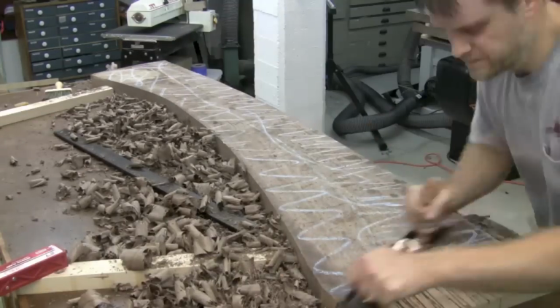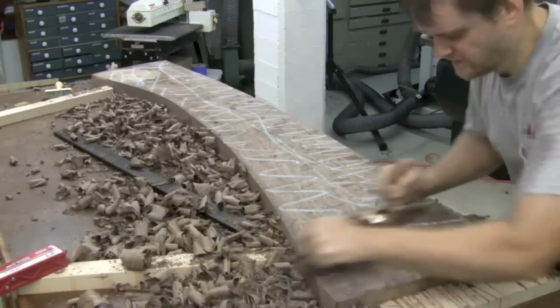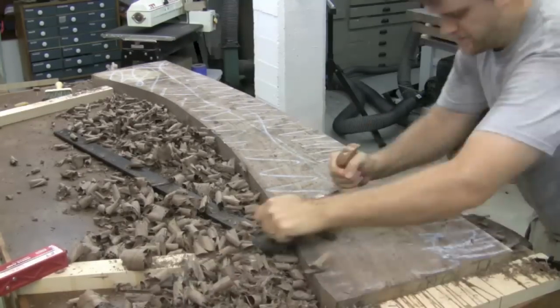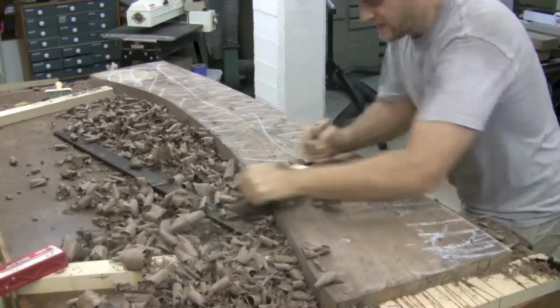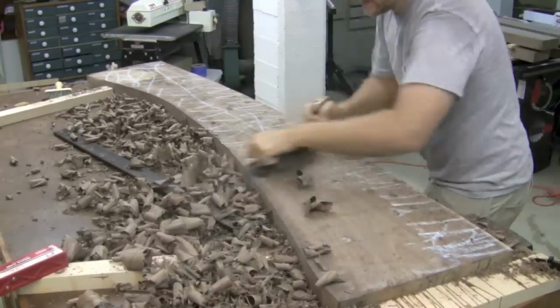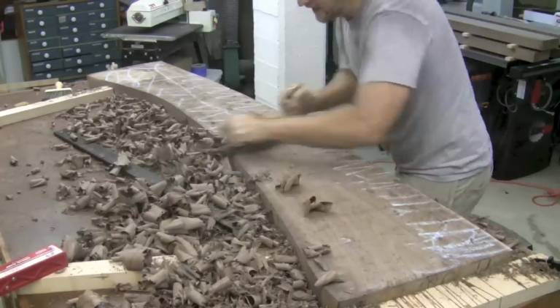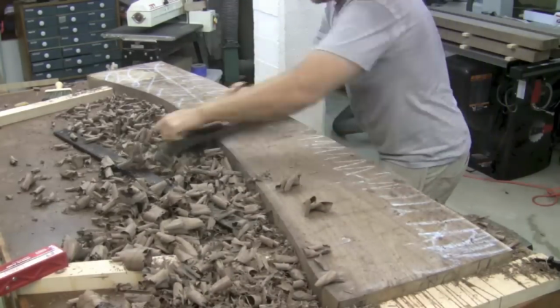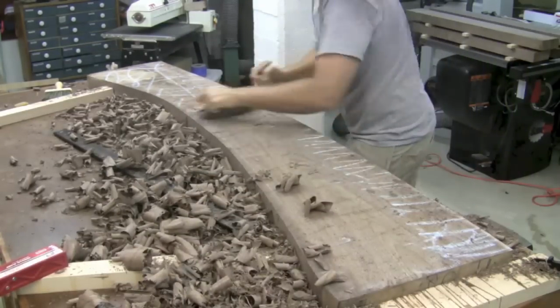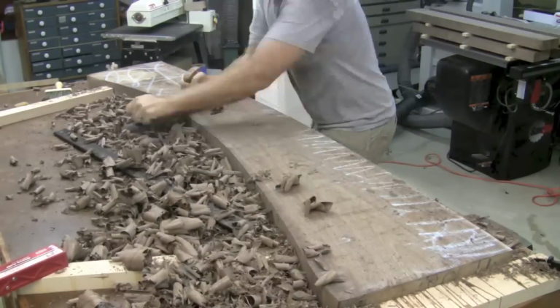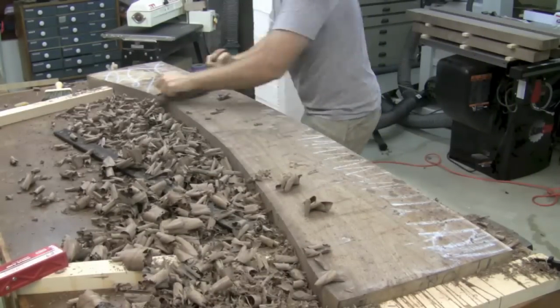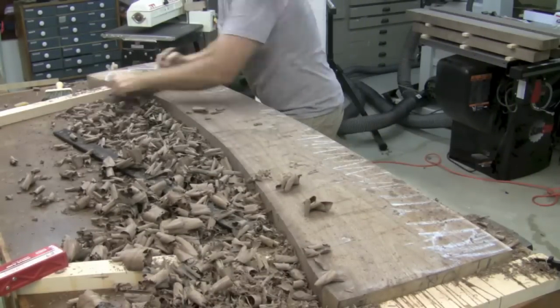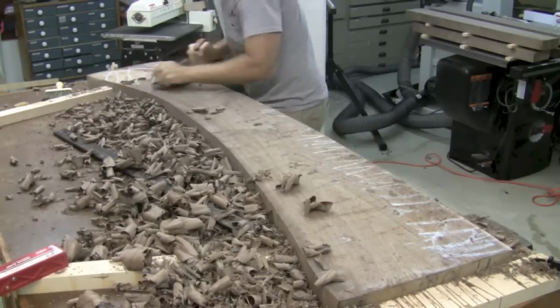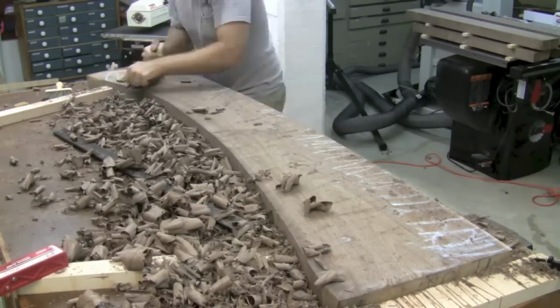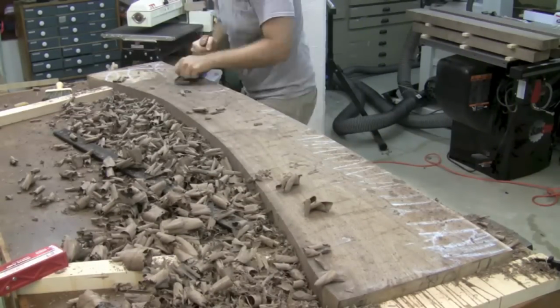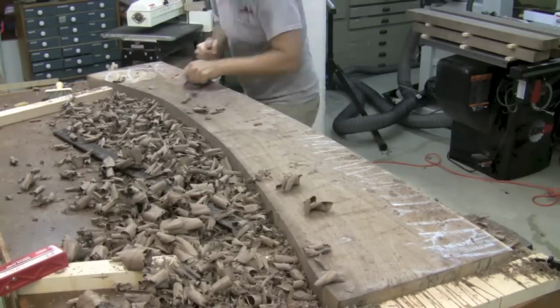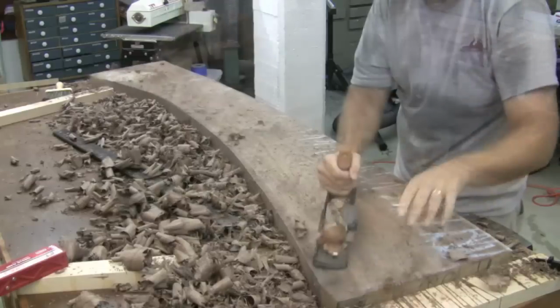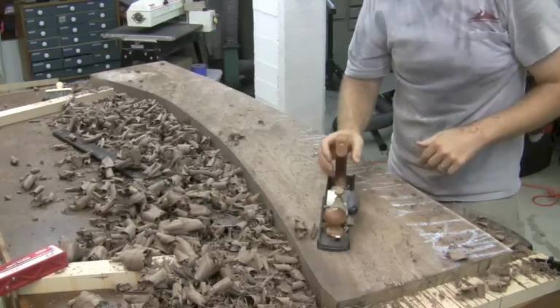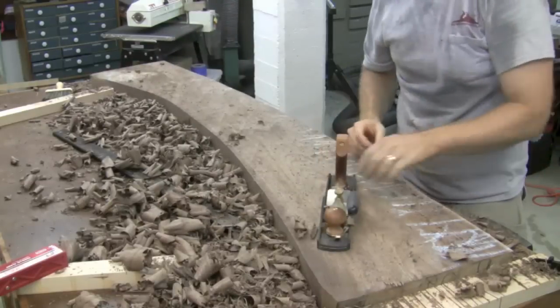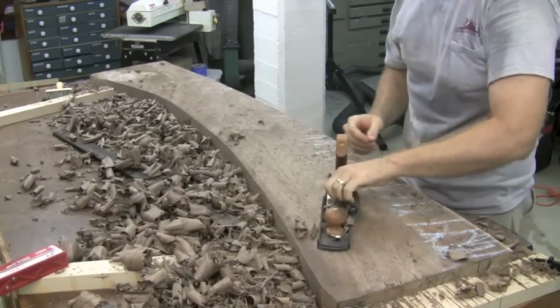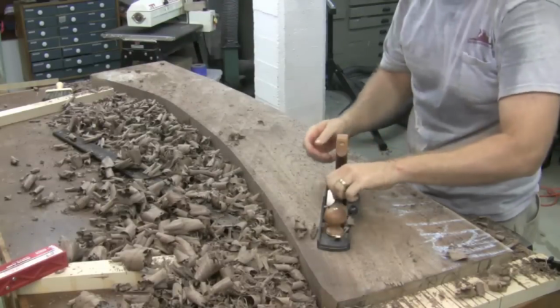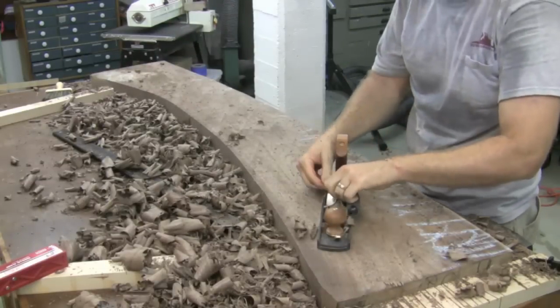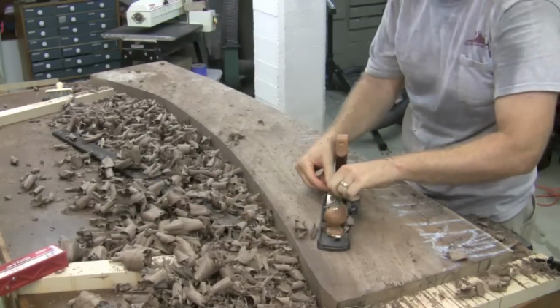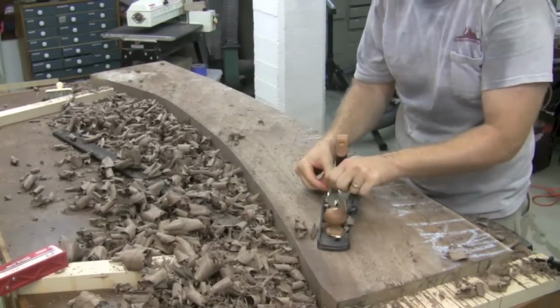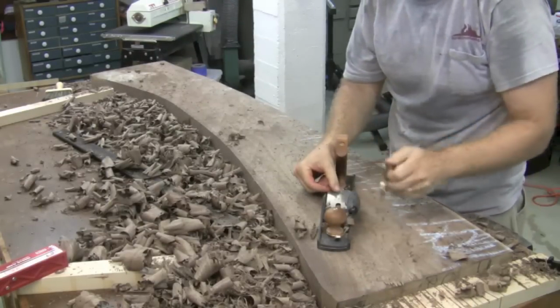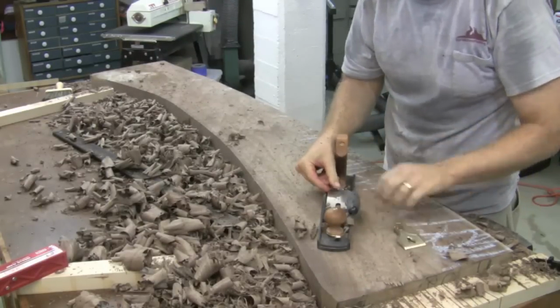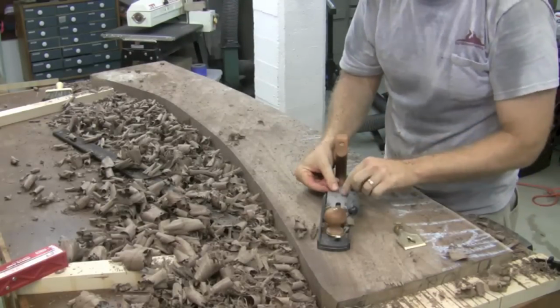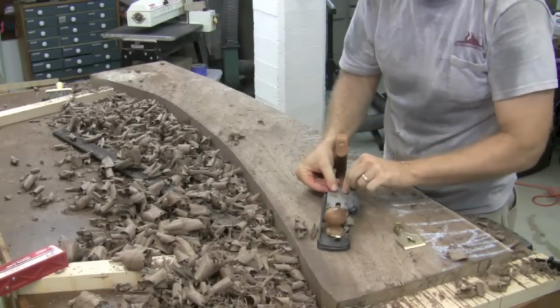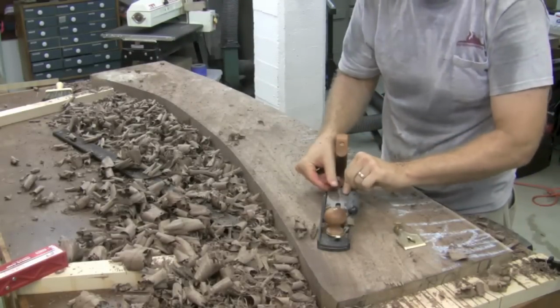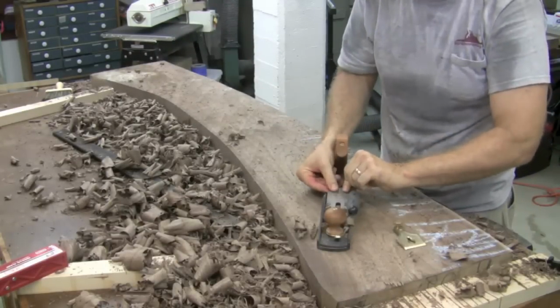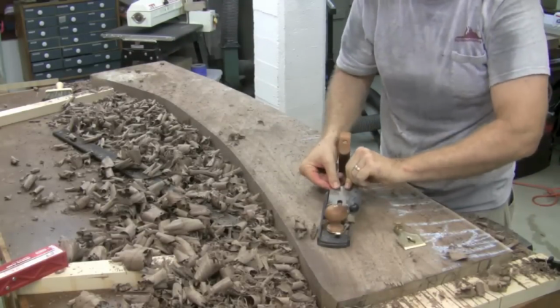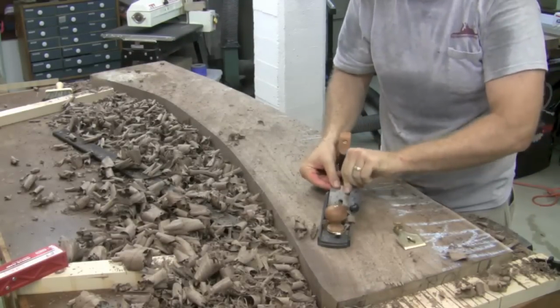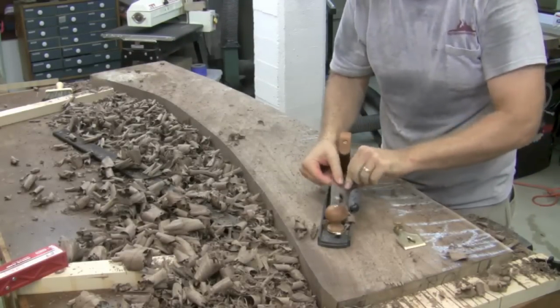I also use chalk to gauge my progress — chalk up the whole board, work across, and then you can quickly see where the low spots are. Don't forget to sharpen the blade every time you feel it getting dull.